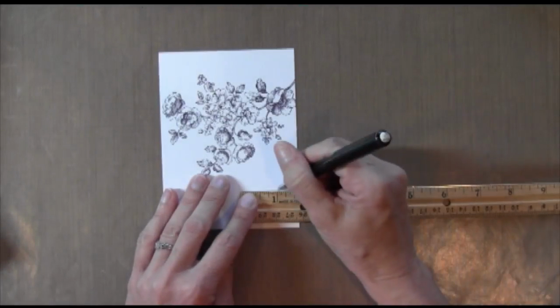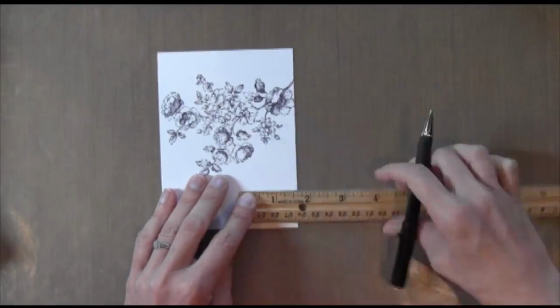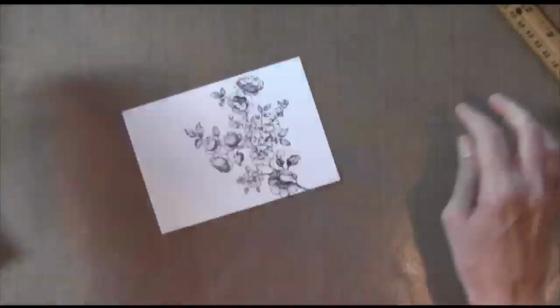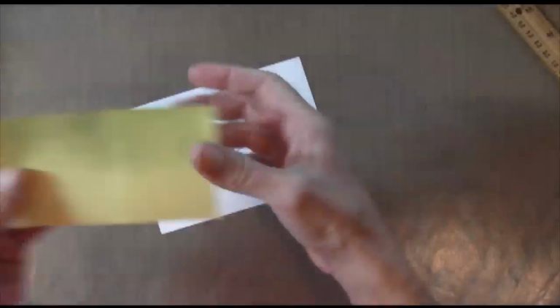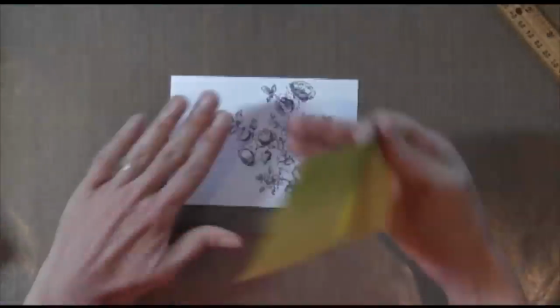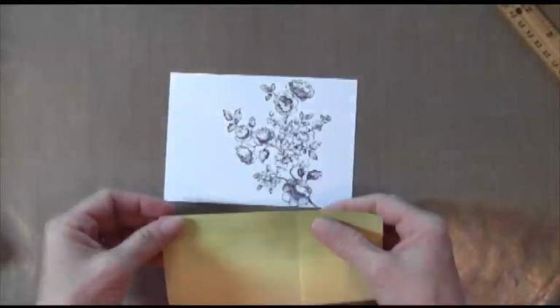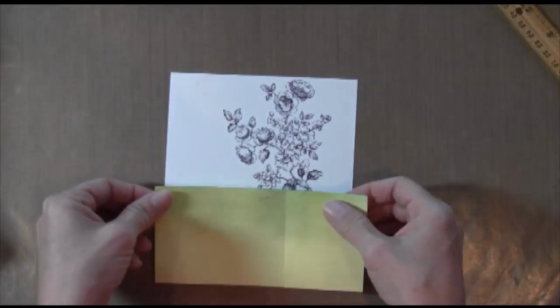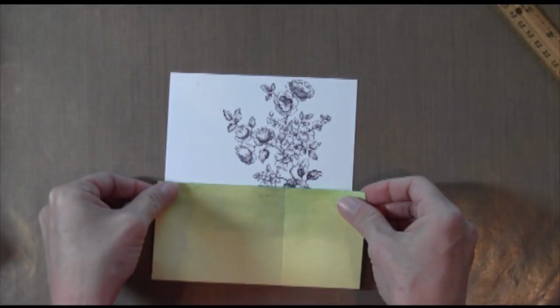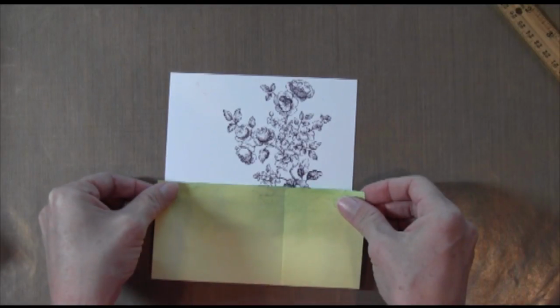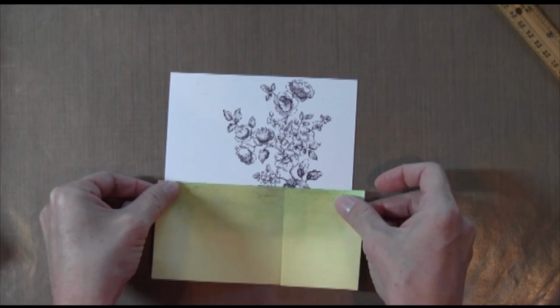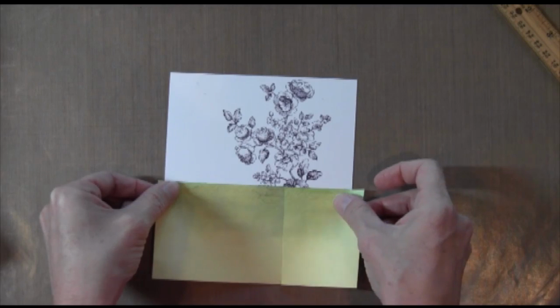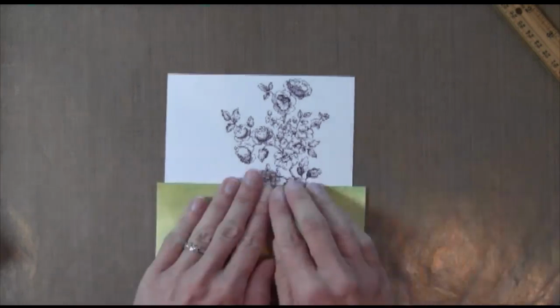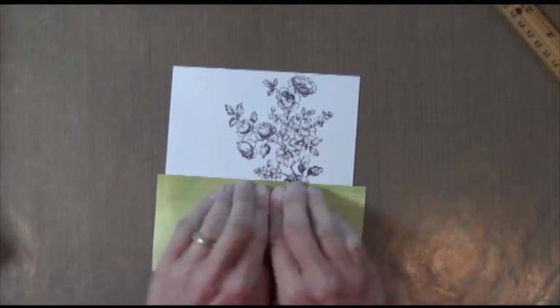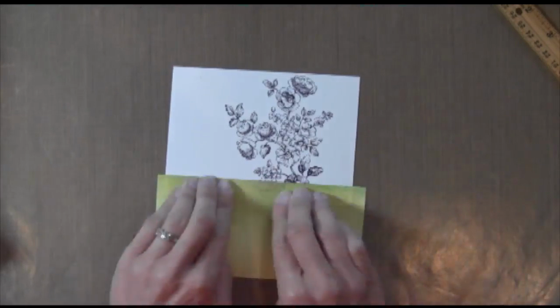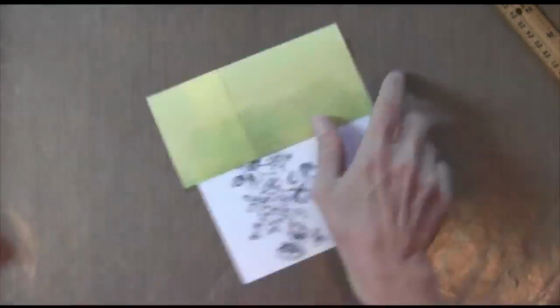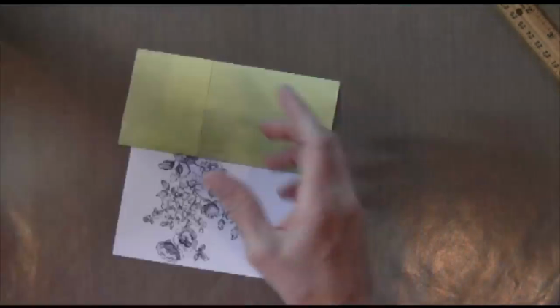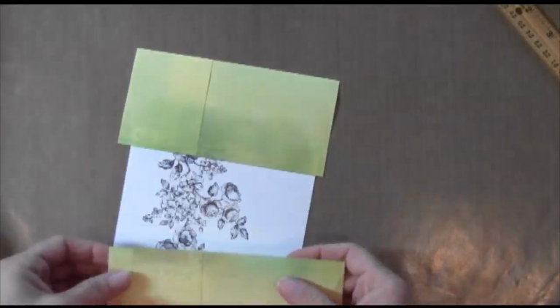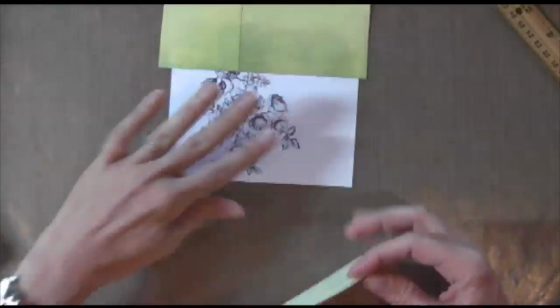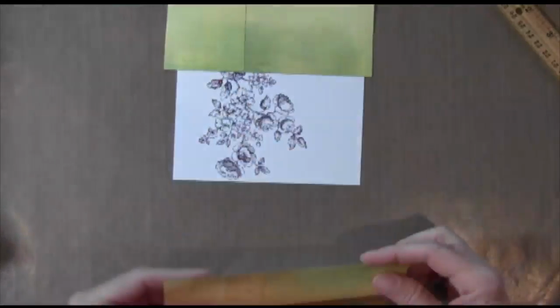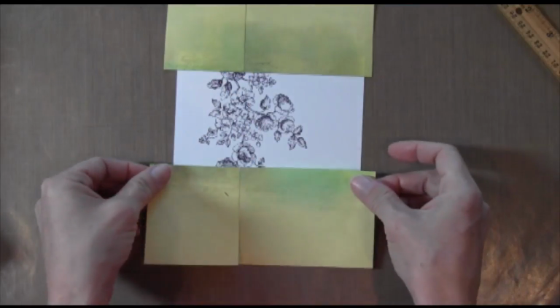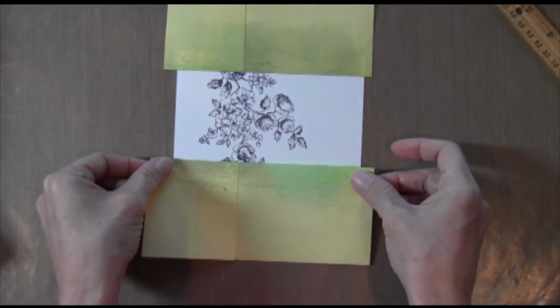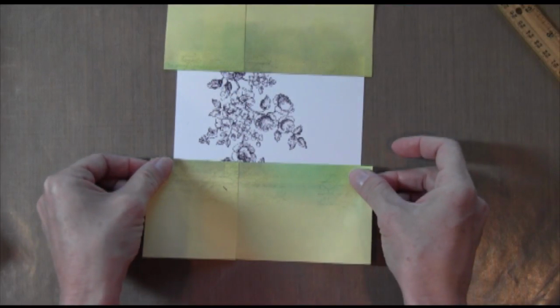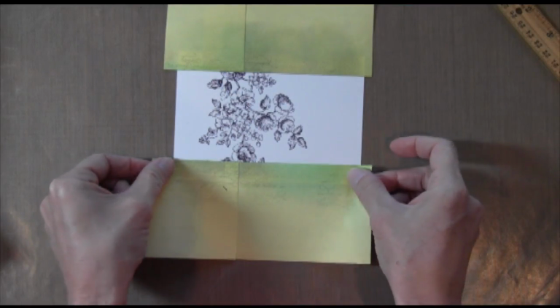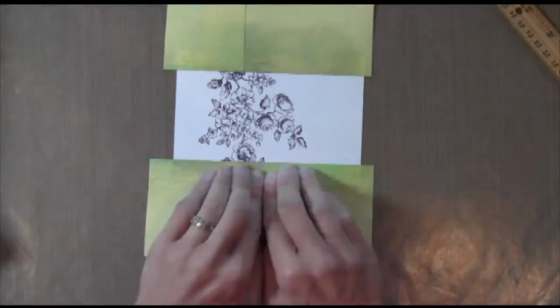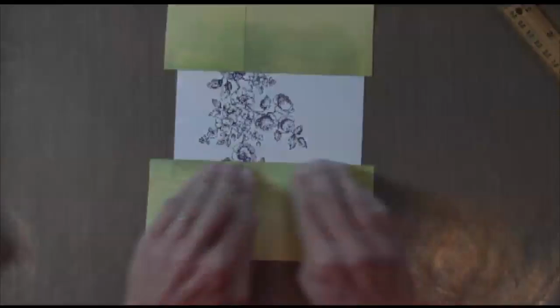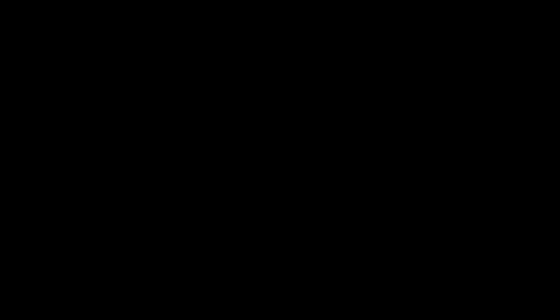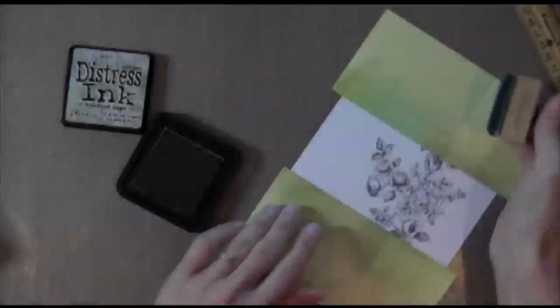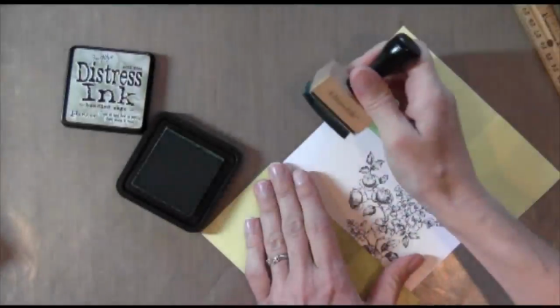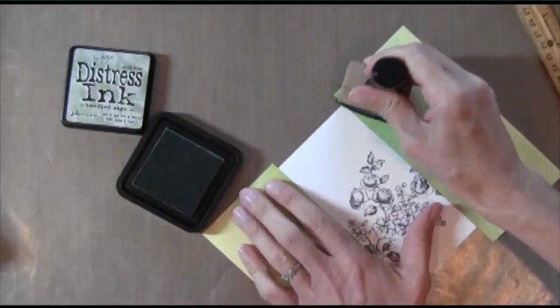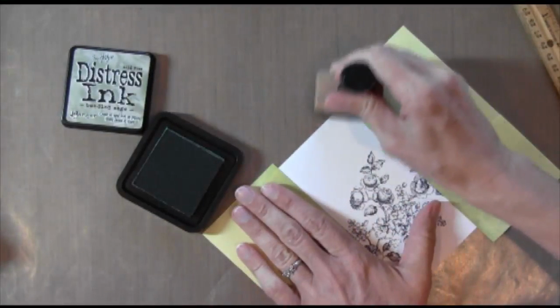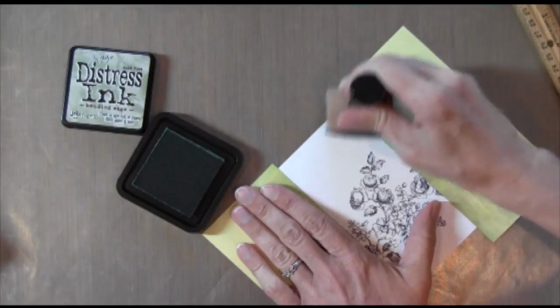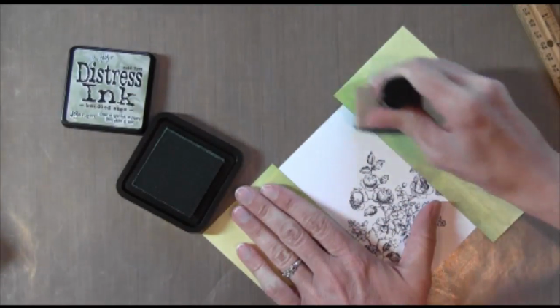That's because I want to be able to line up some masking tape. So I just put two Post-its together here and I'm just putting it right across the paper under those two little marks that I made.